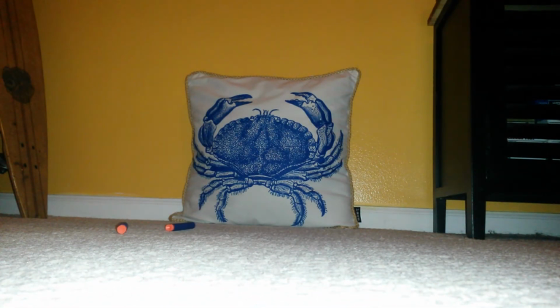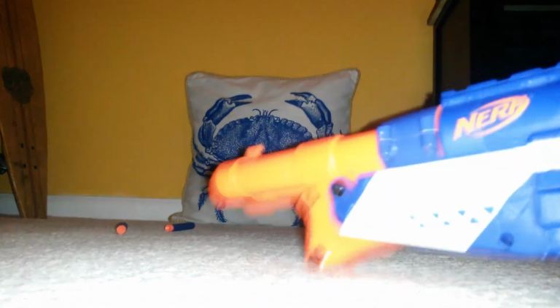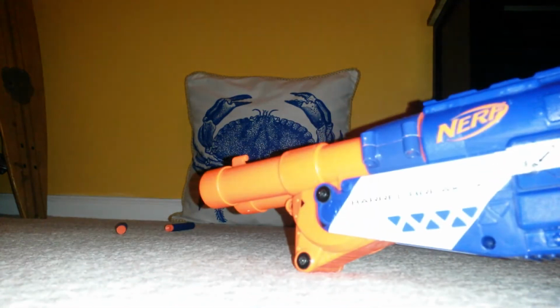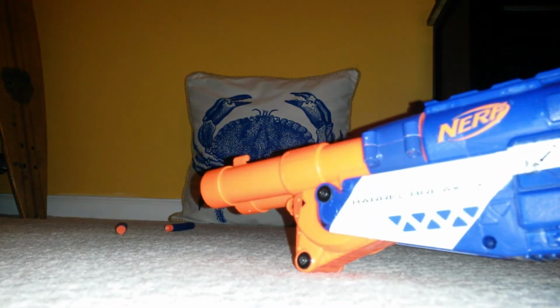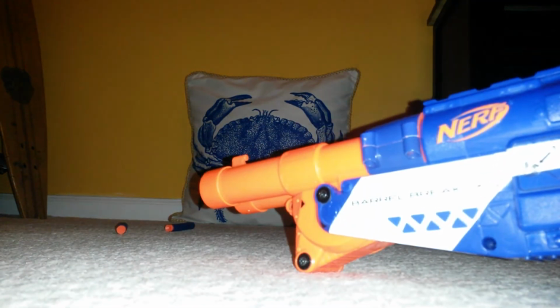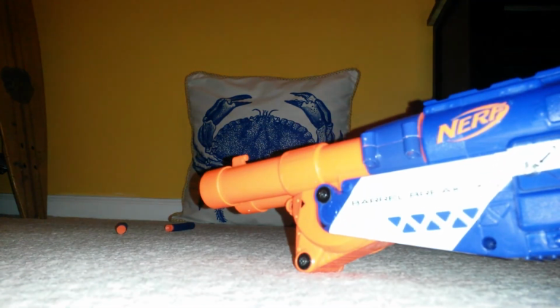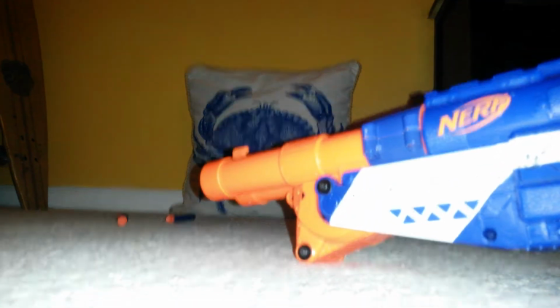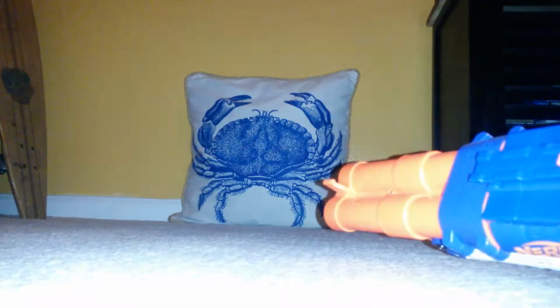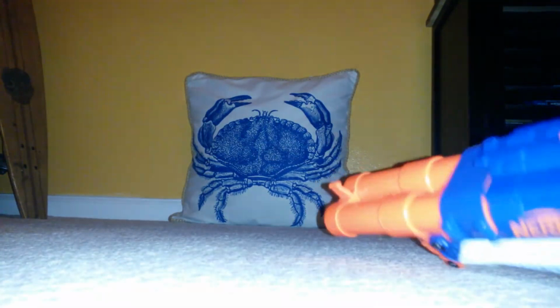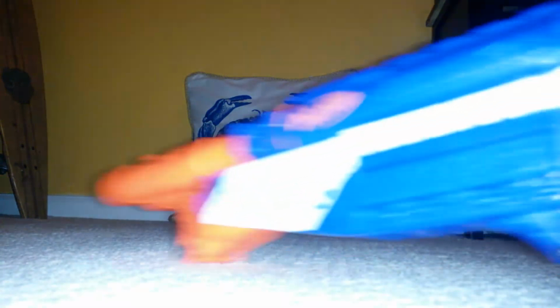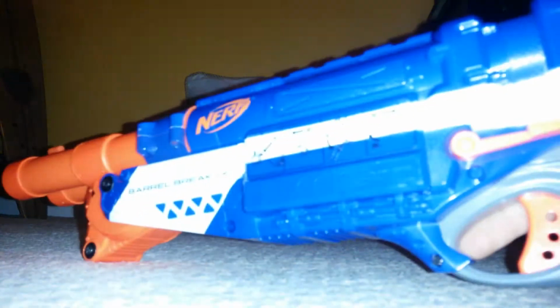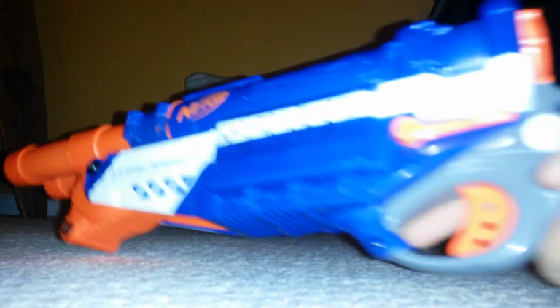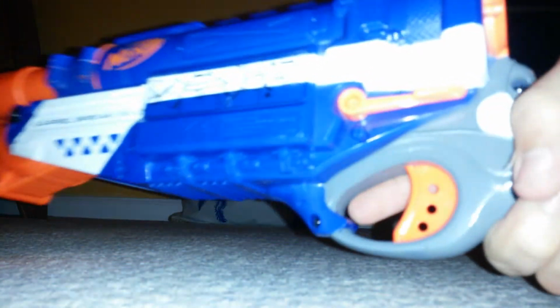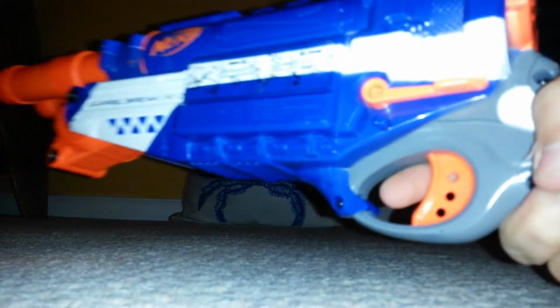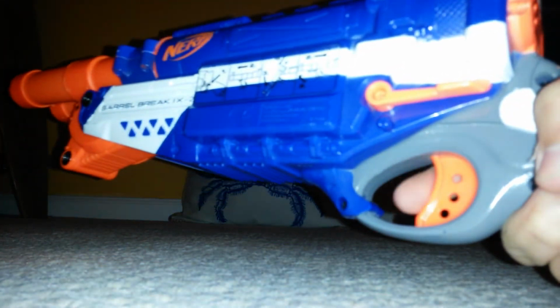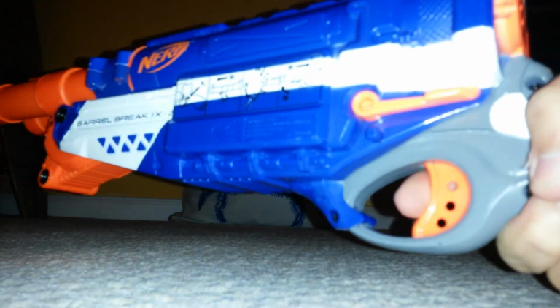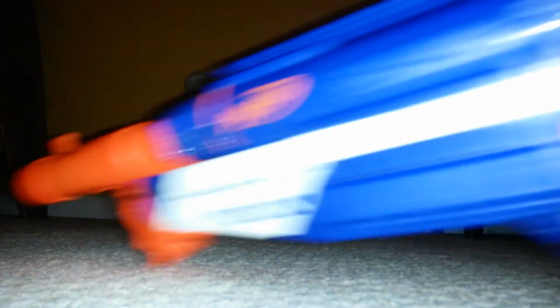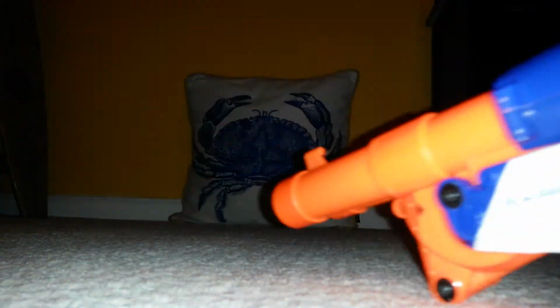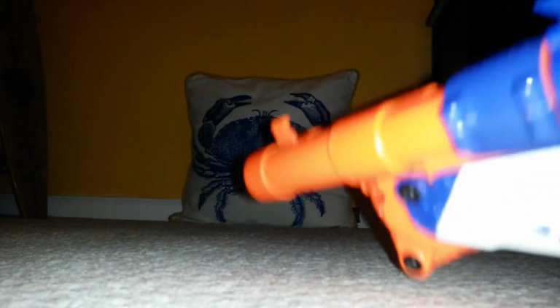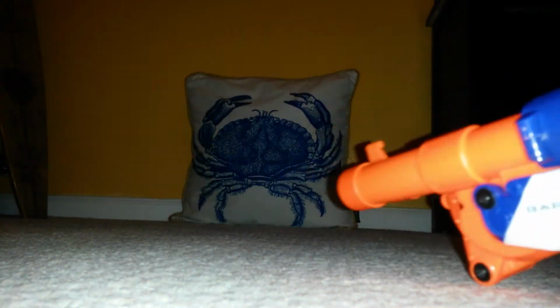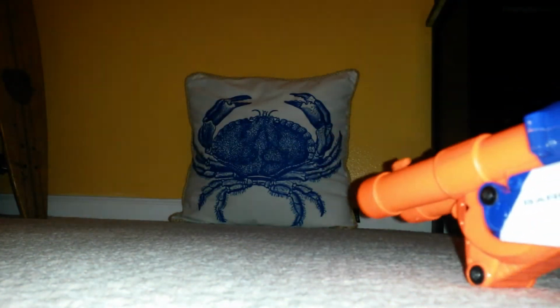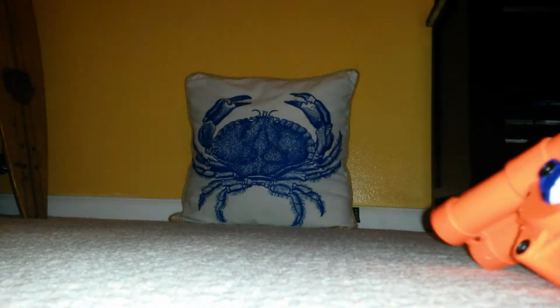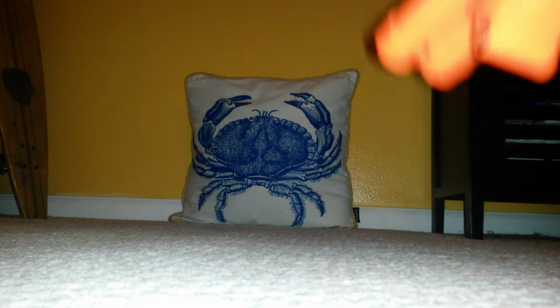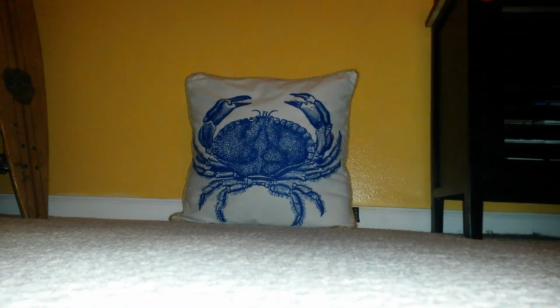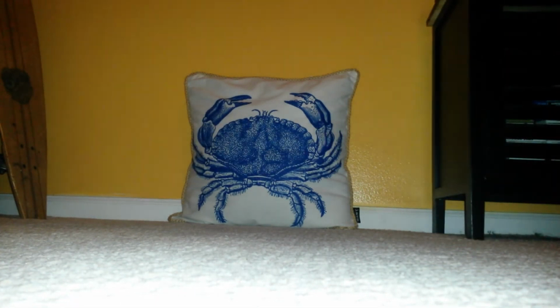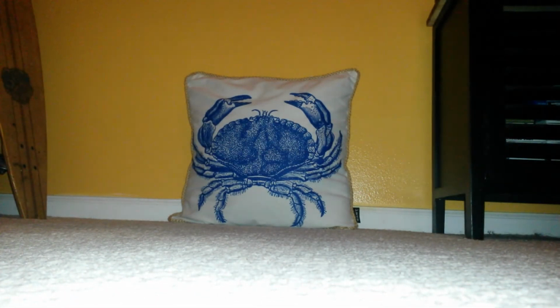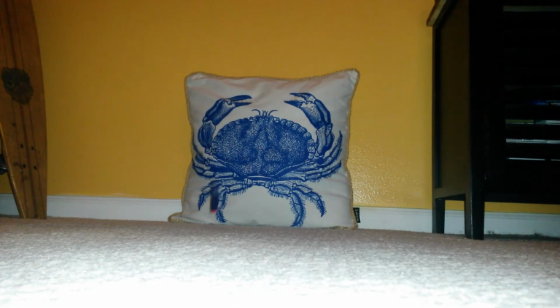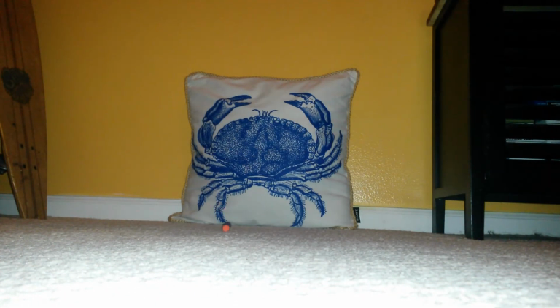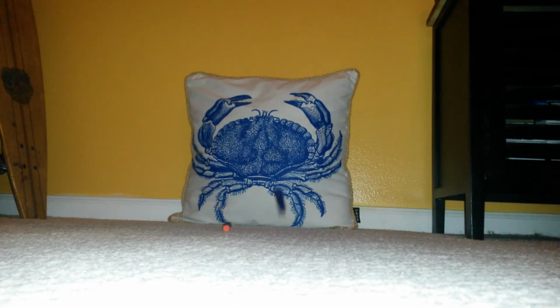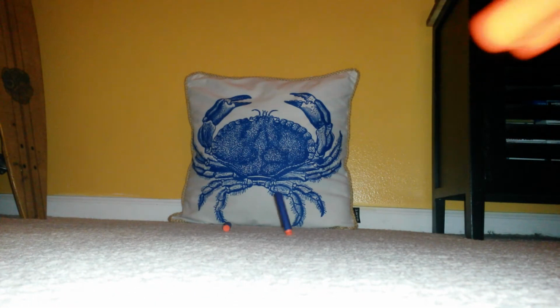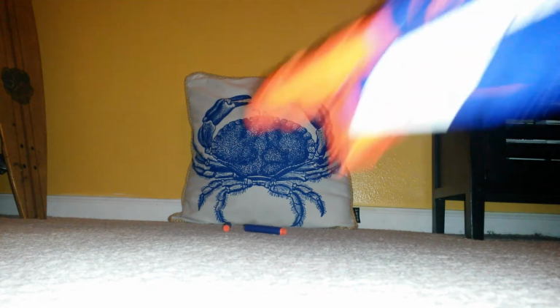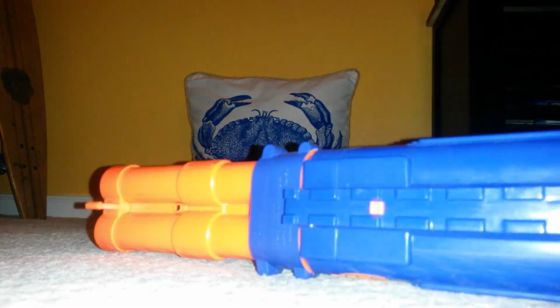Boom, and there you have it. Now I'm going to be pulling the trigger halfway so you can shoot one at a time. Here we go. Awesome.